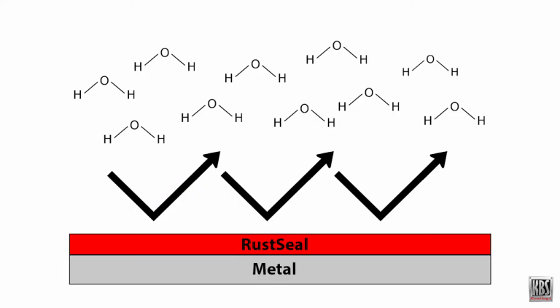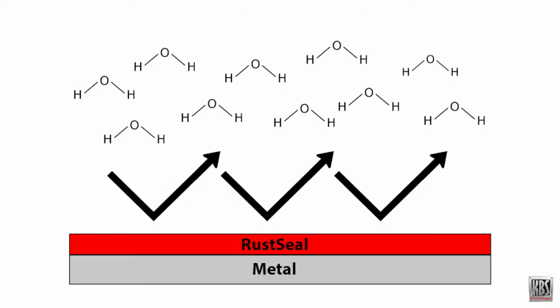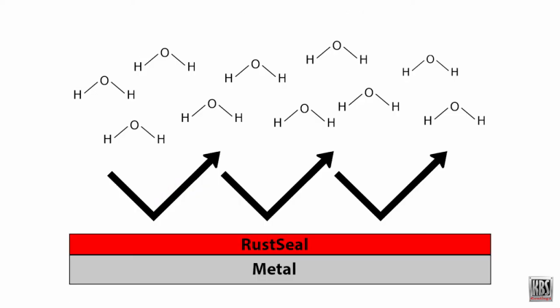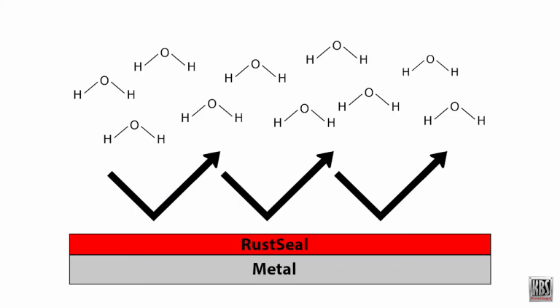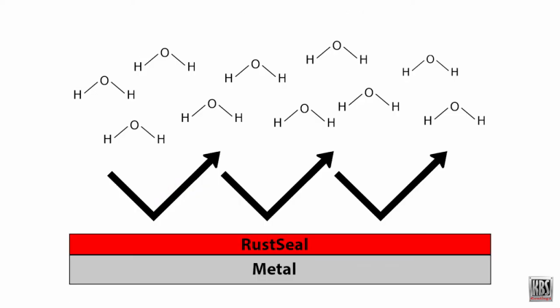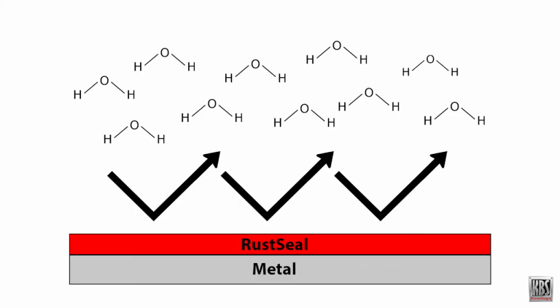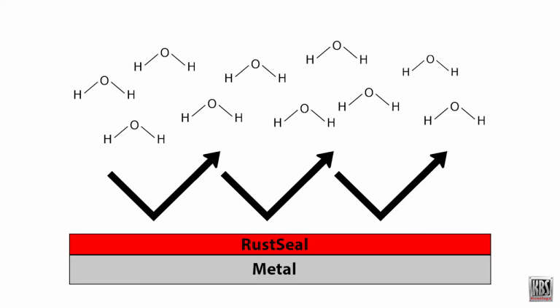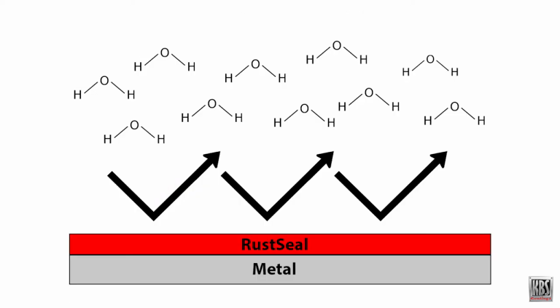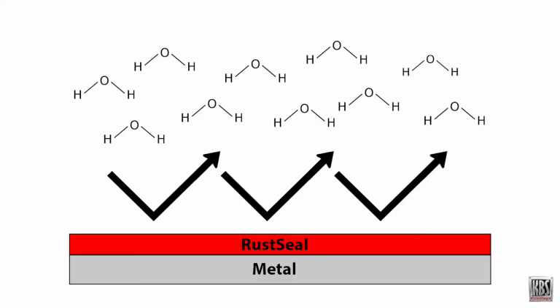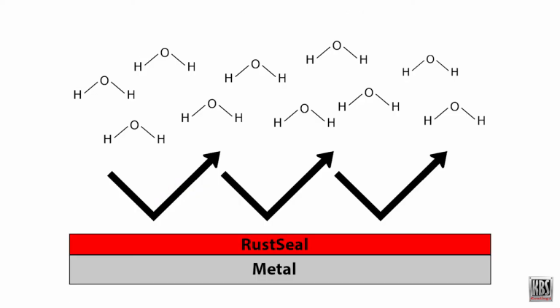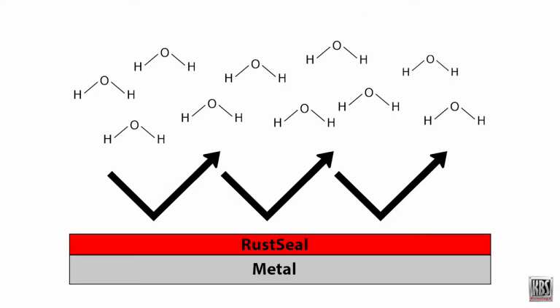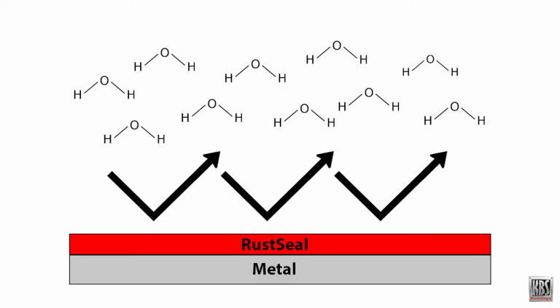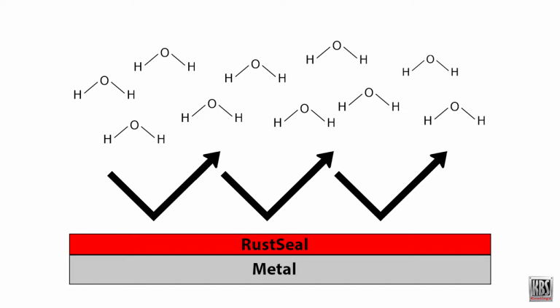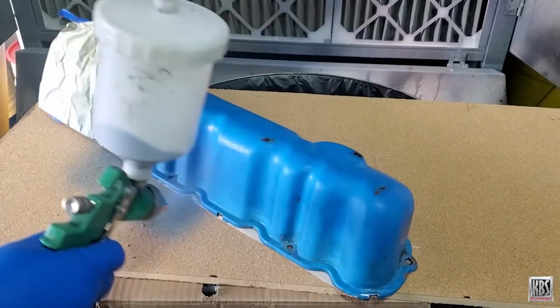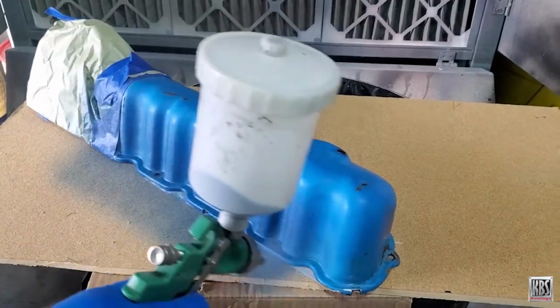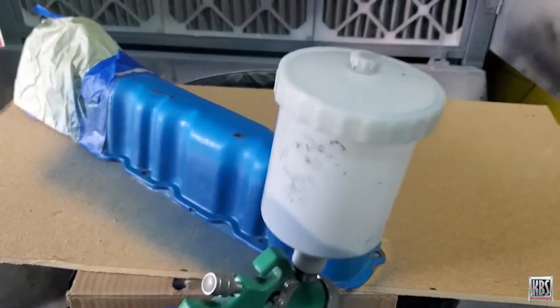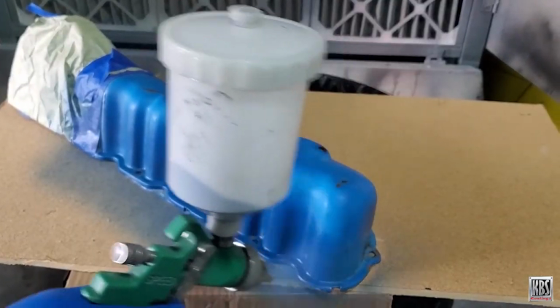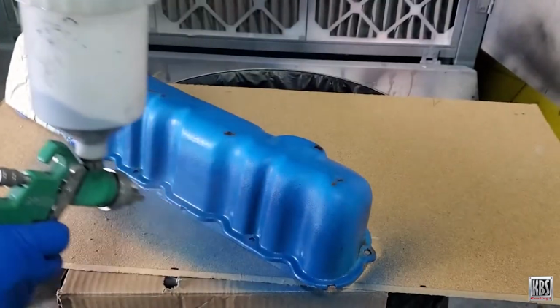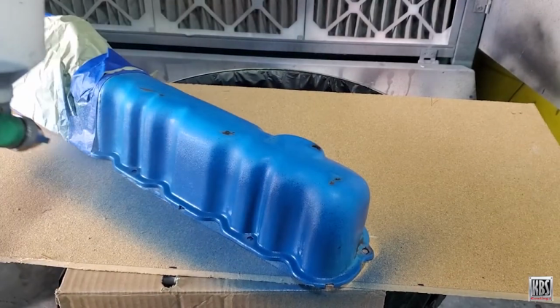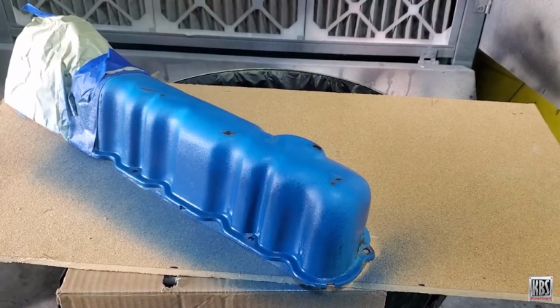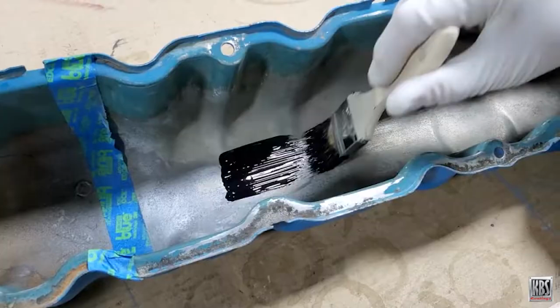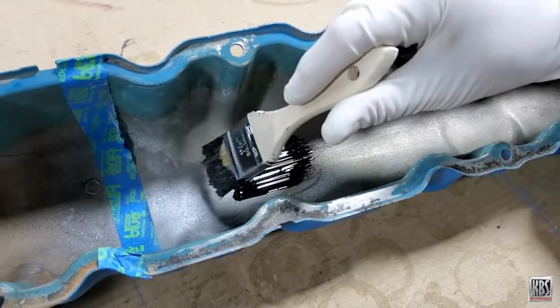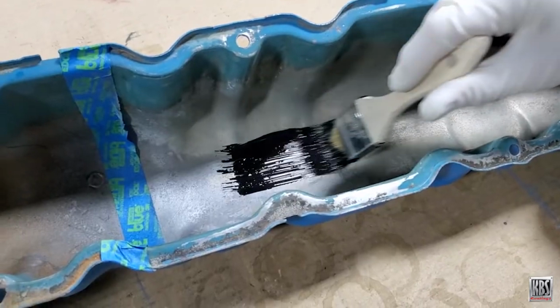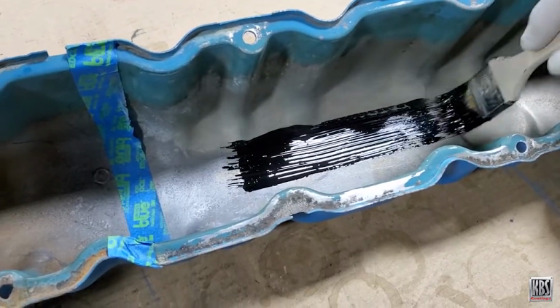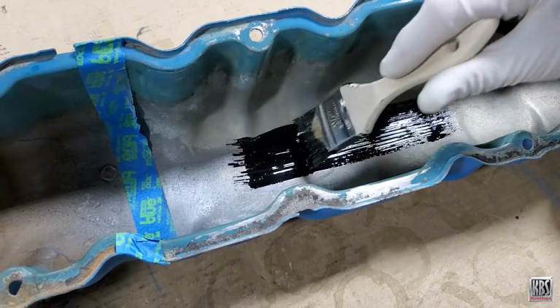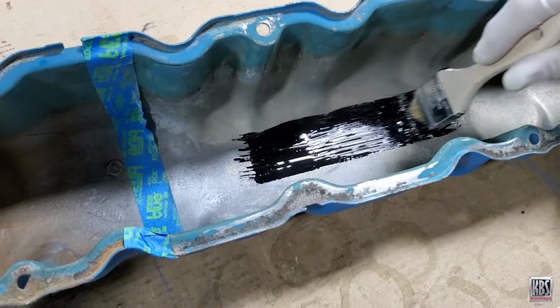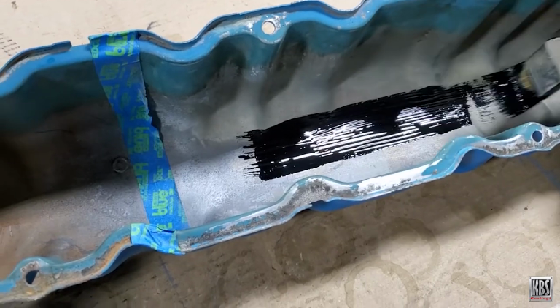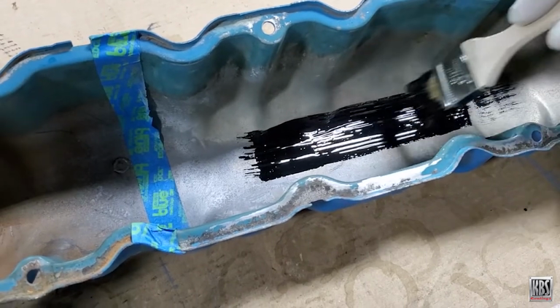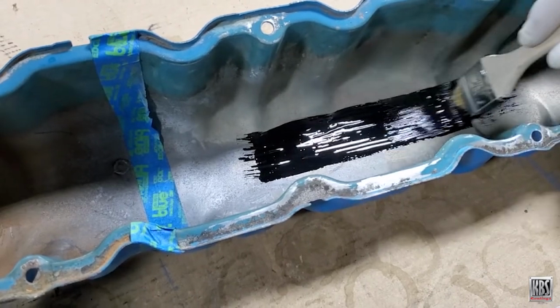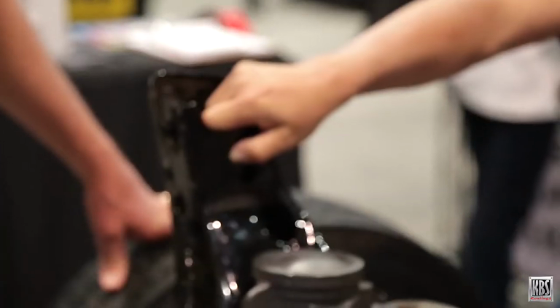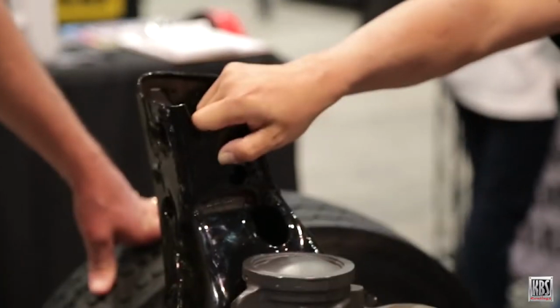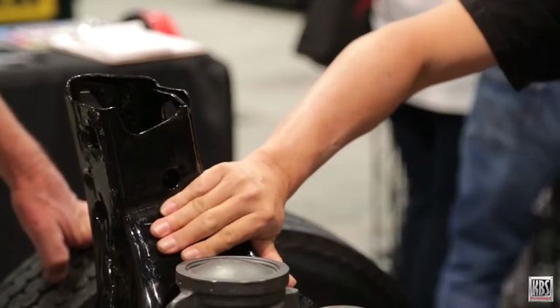Rust Seal works by isolating metal from moisture and oxygen. Without those present, metal can't rust. Rust Seal has excellent spreadability and is self-leveling. It can be applied with a roller, spray gun, or by brush without leaving brush marks.